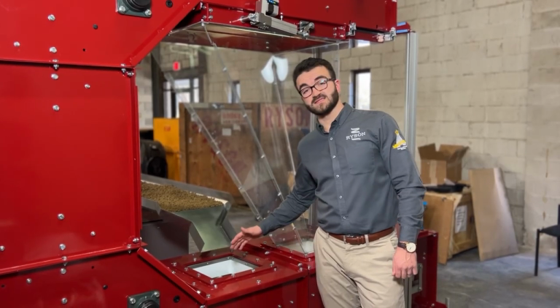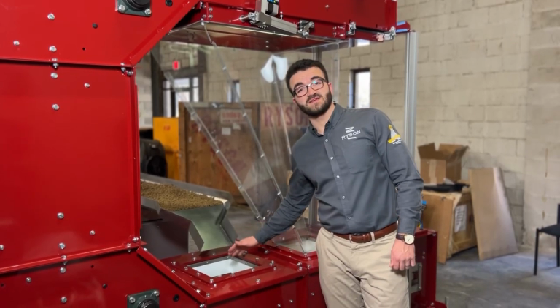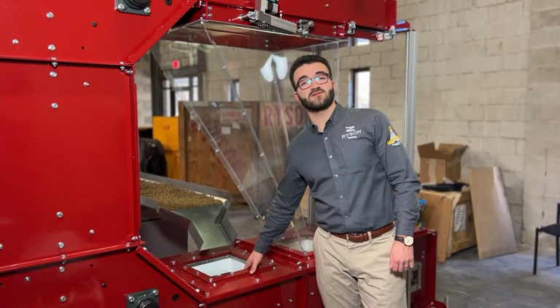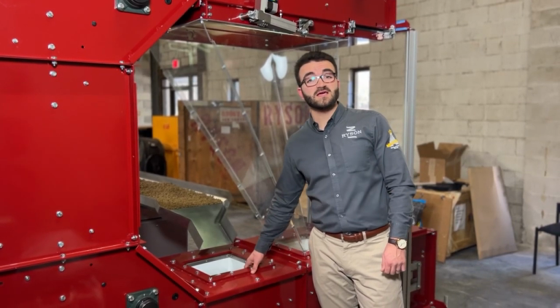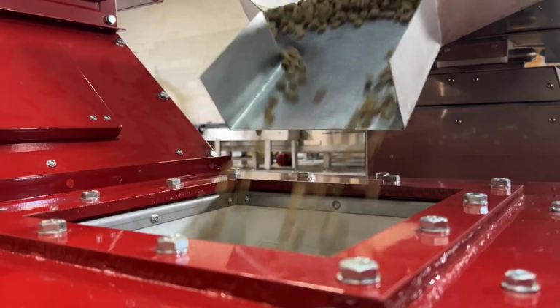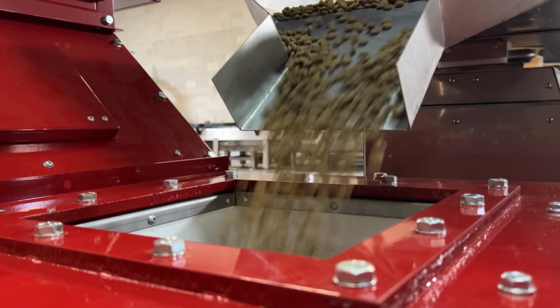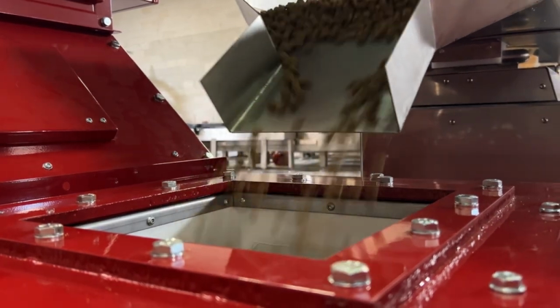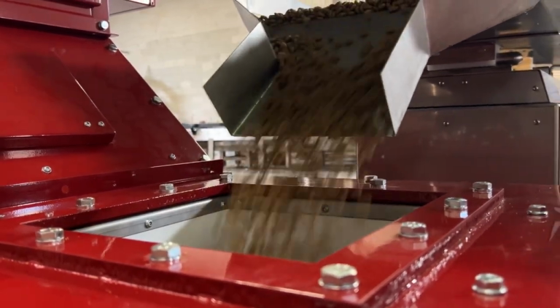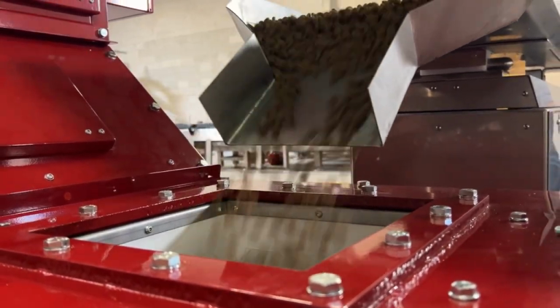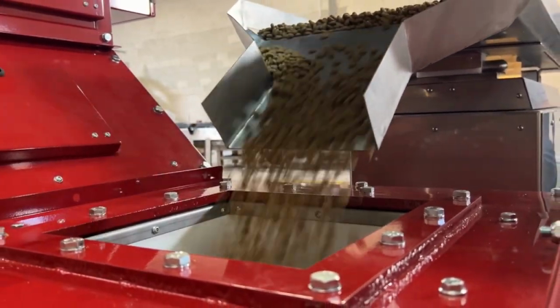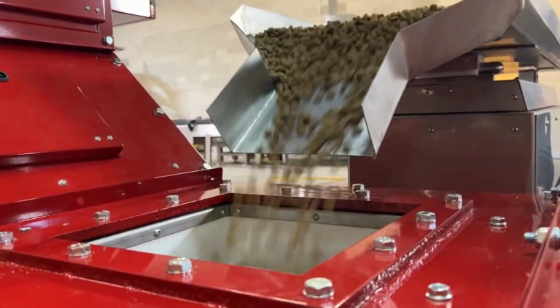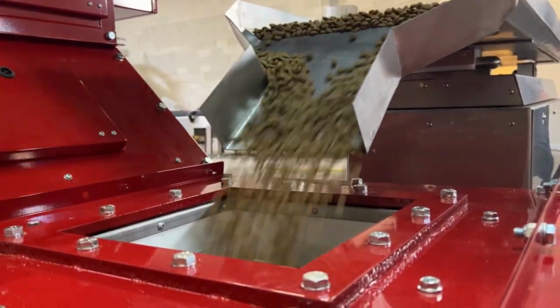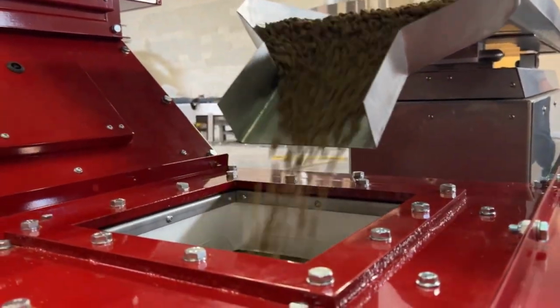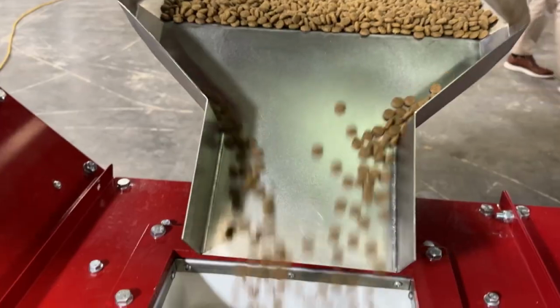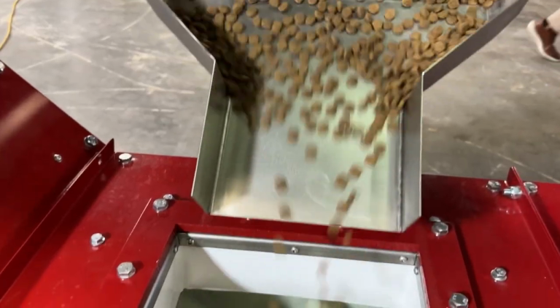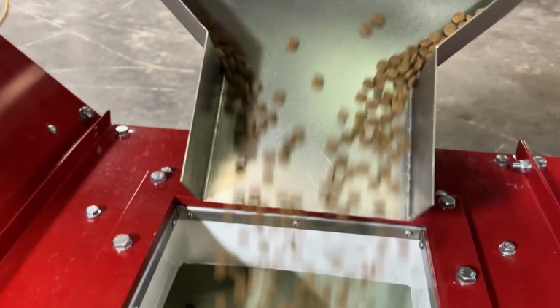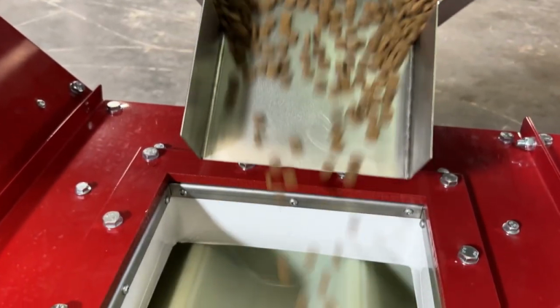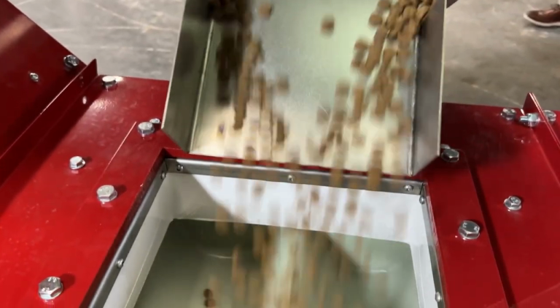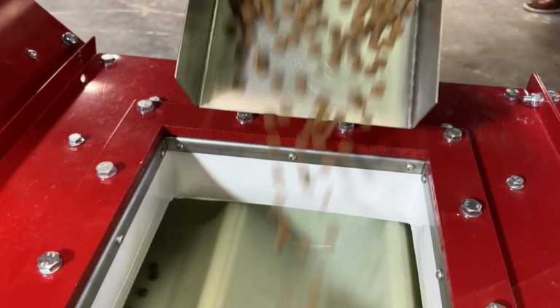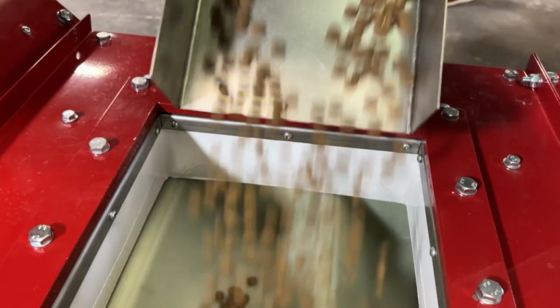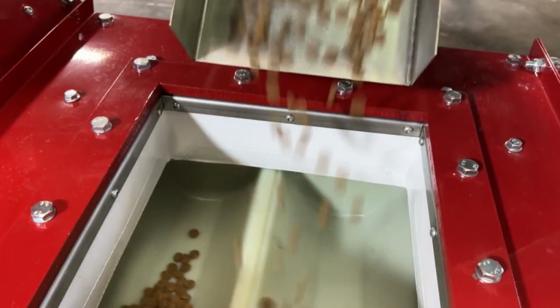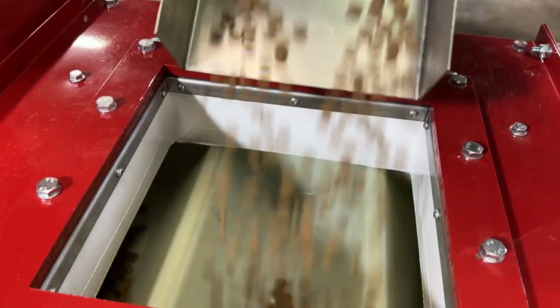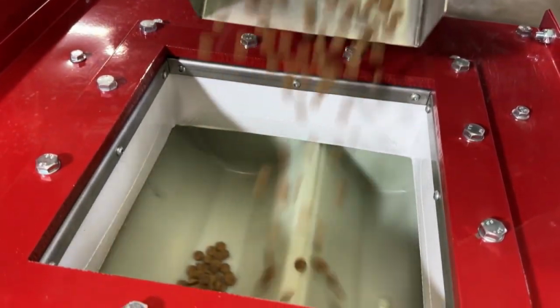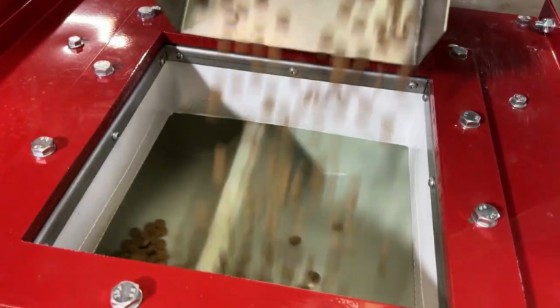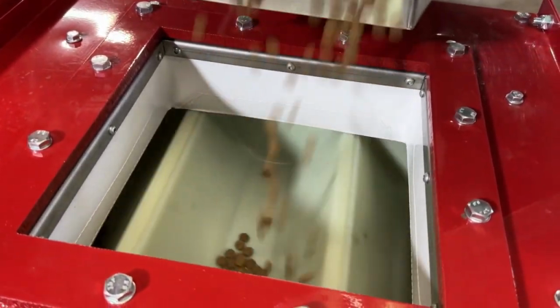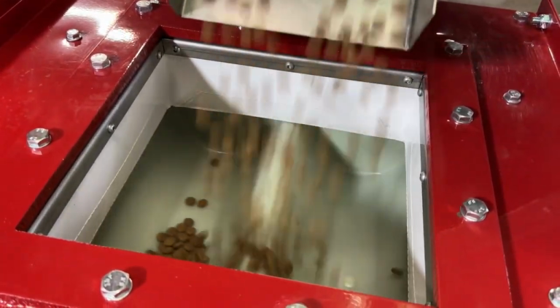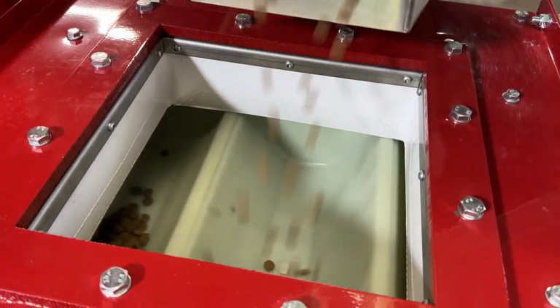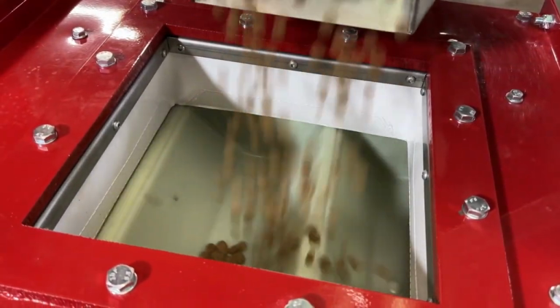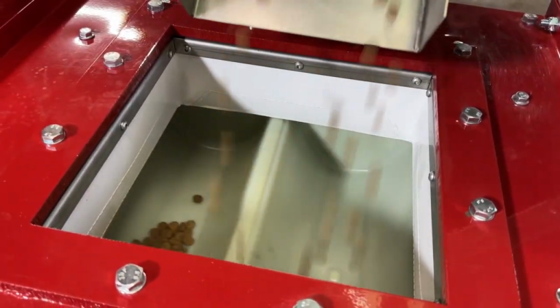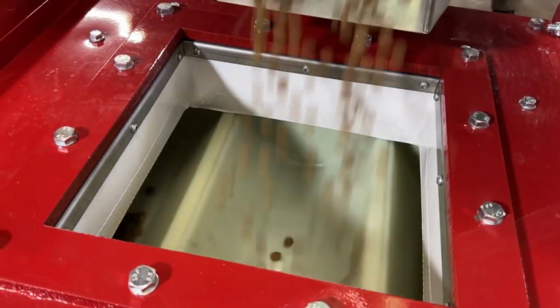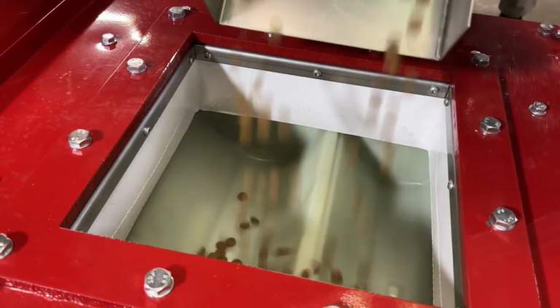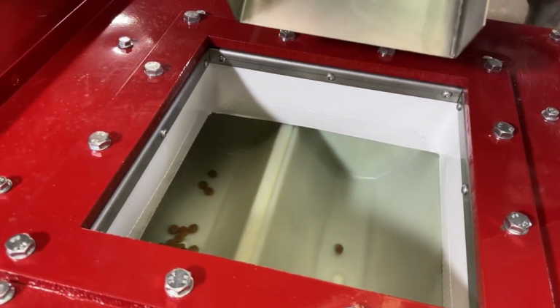The bucket sleeve is another key component to our bucket elevator. It's located at every in-feed position and it pushes all of the excess product into the trailing bucket, which minimizes spillage.